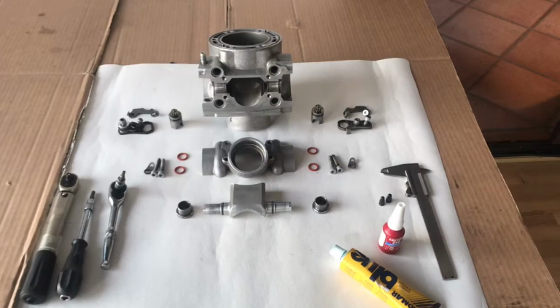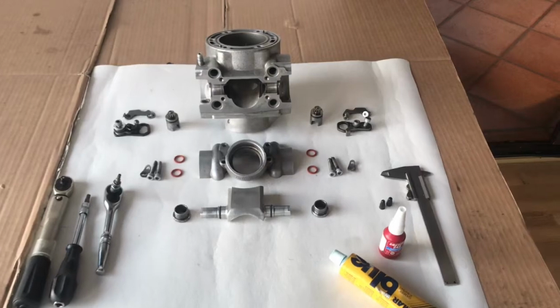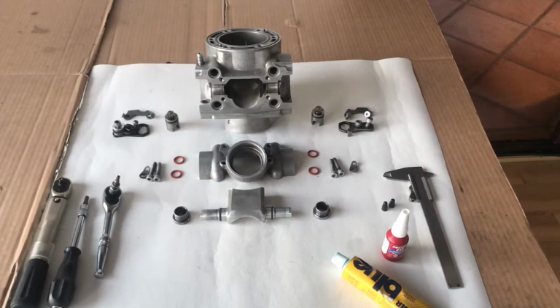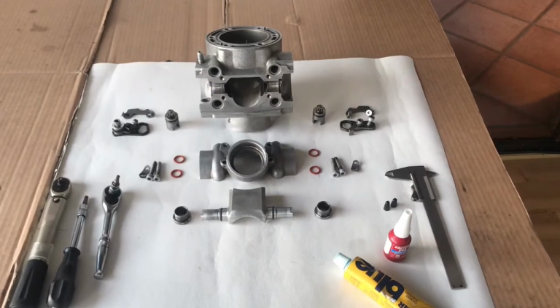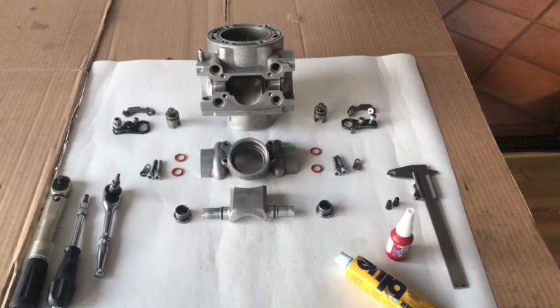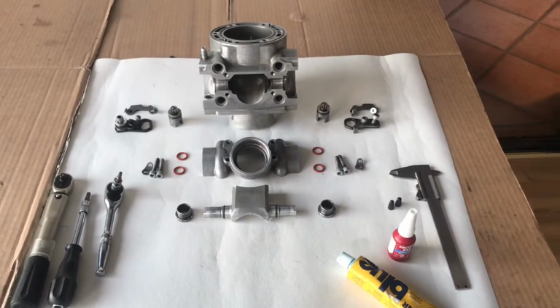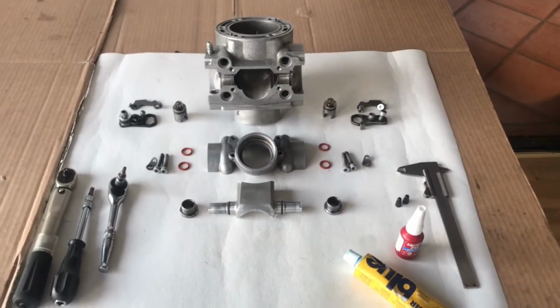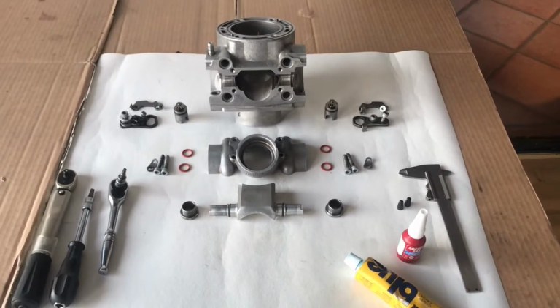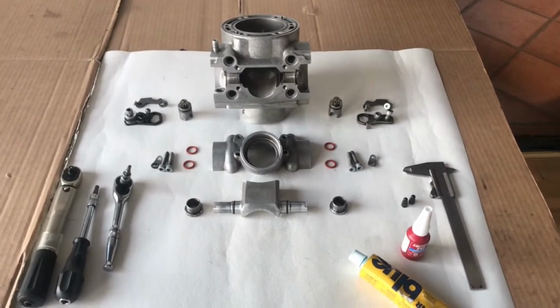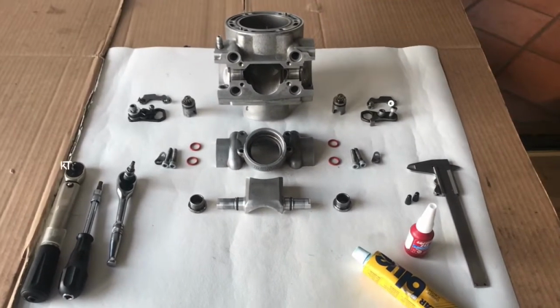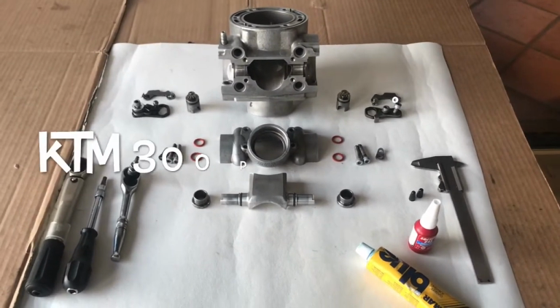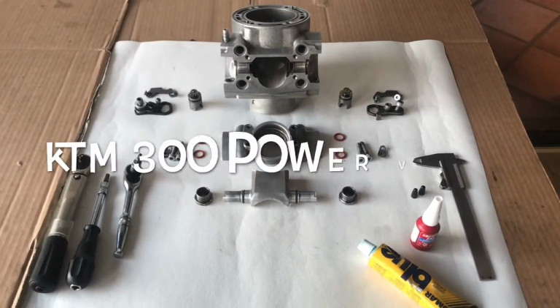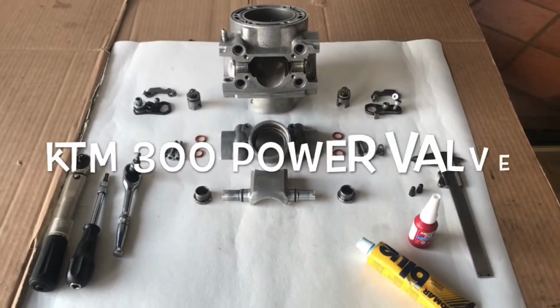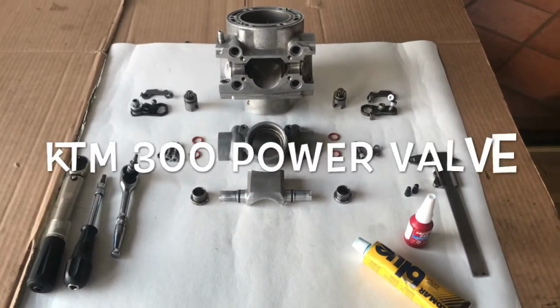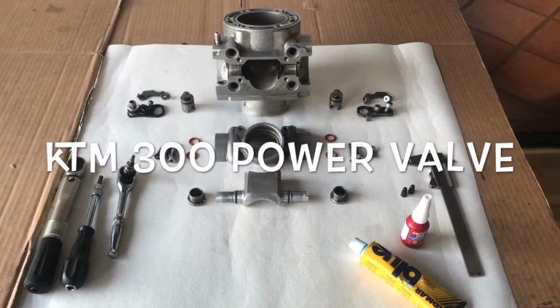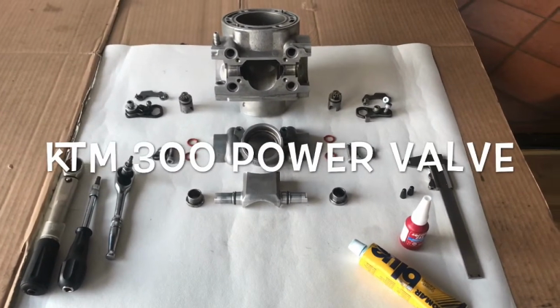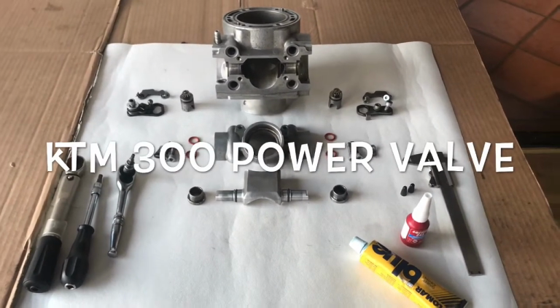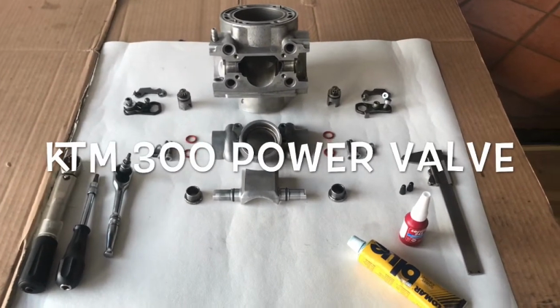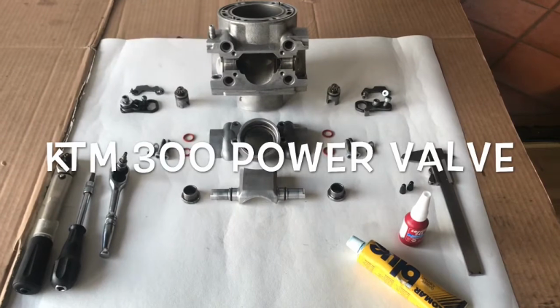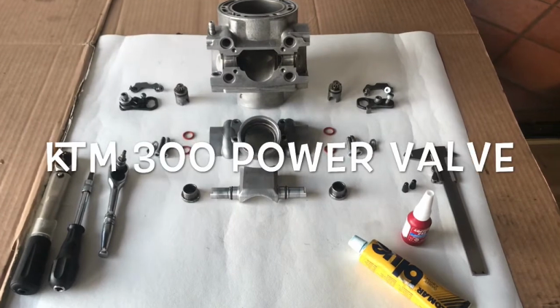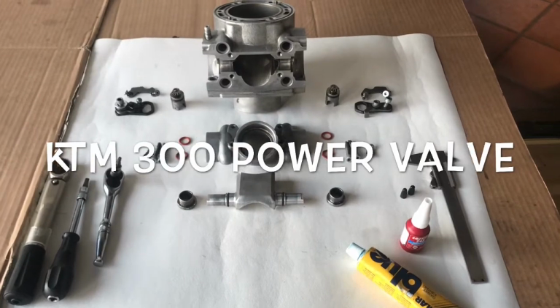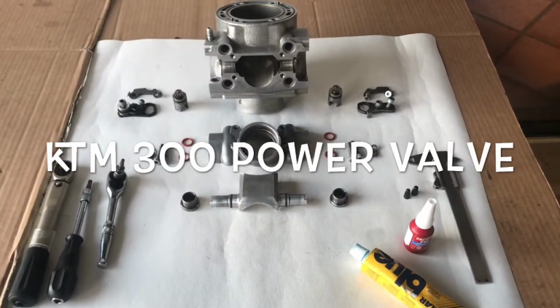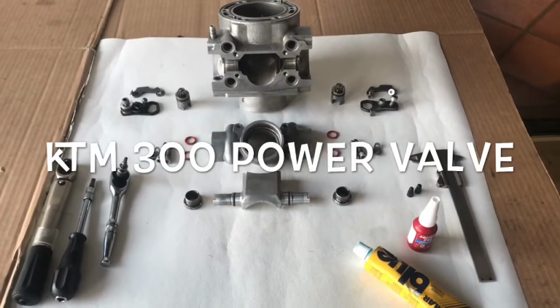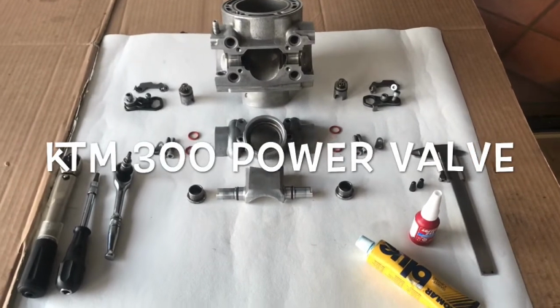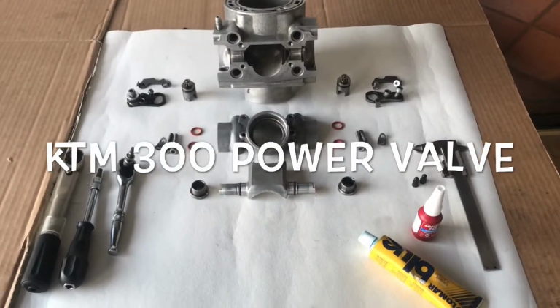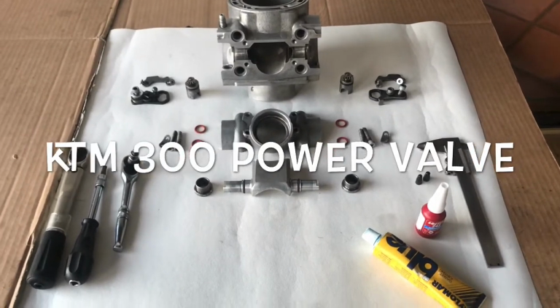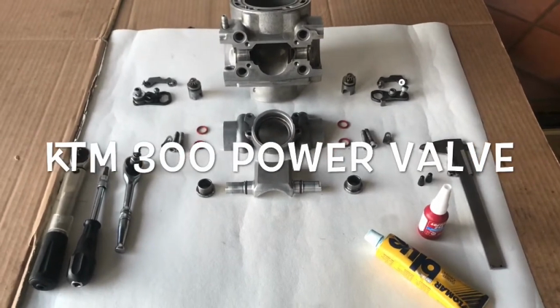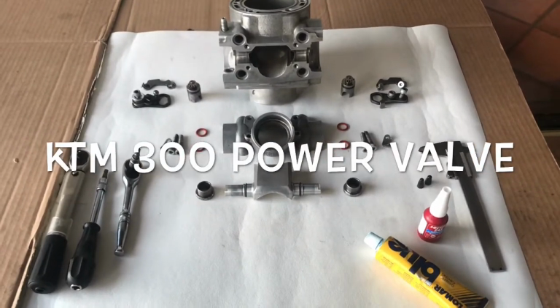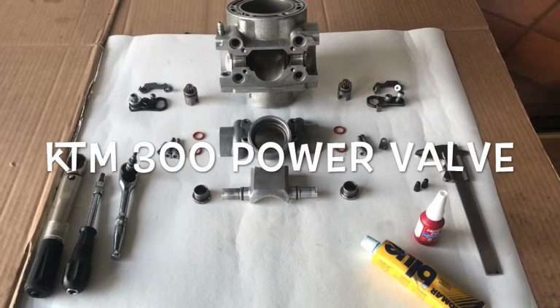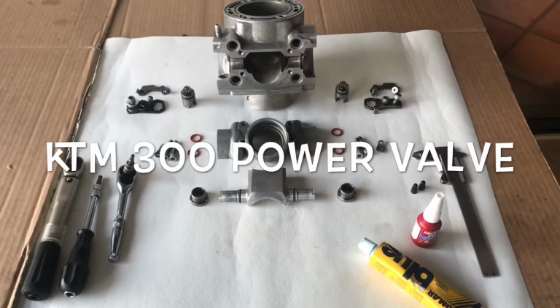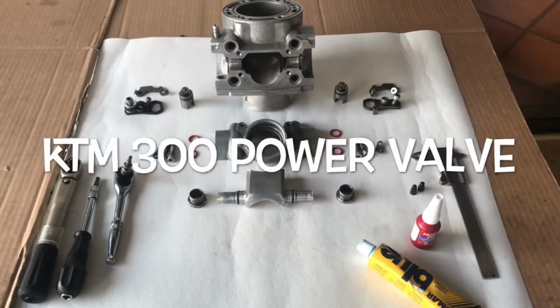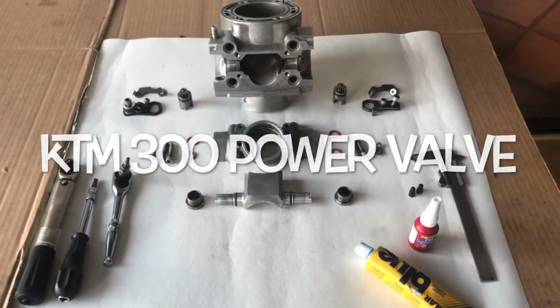Welcome back to You Can Do It. This is the second part of our KTM 300 power valve series and we're going to install the power valve and set the Z dimension.